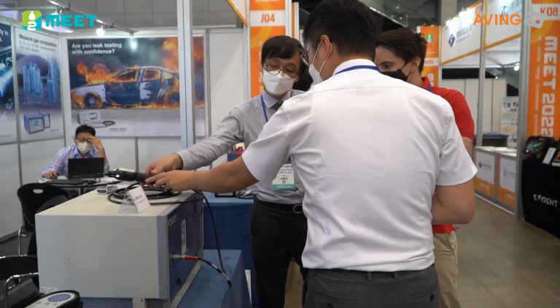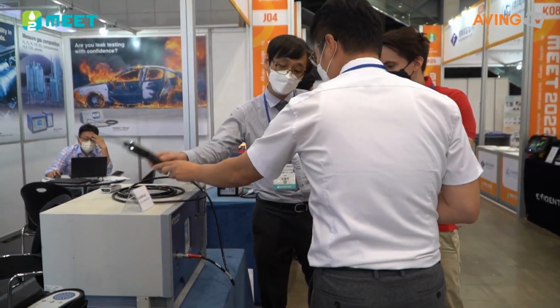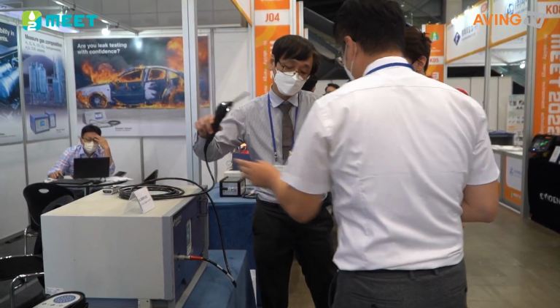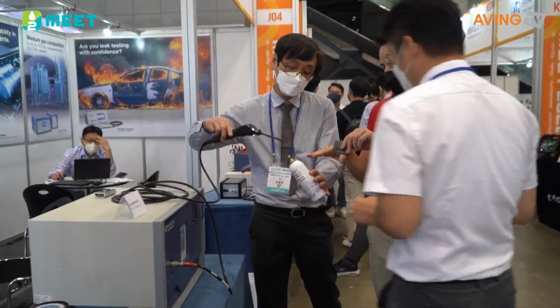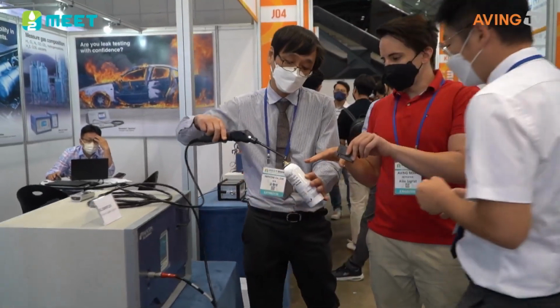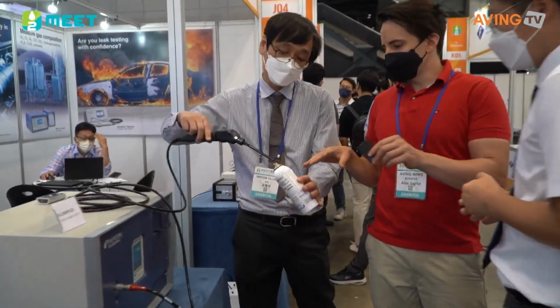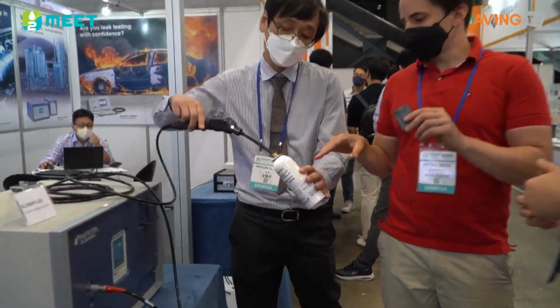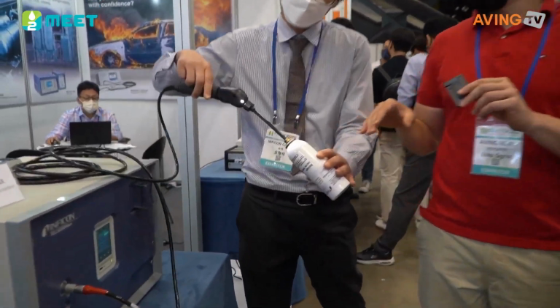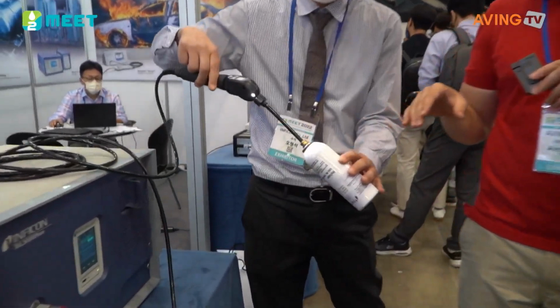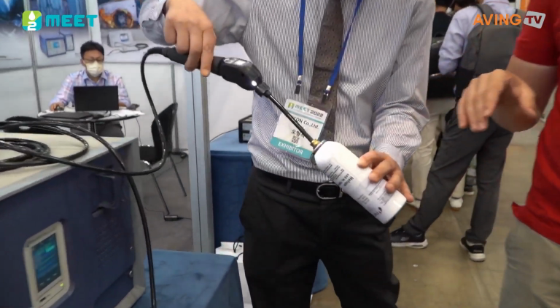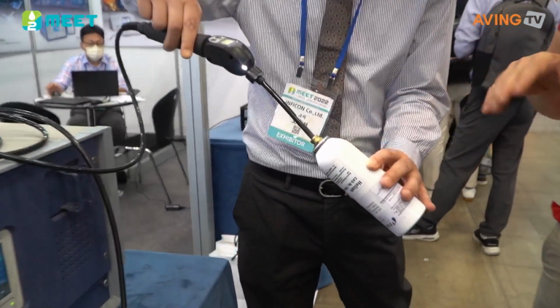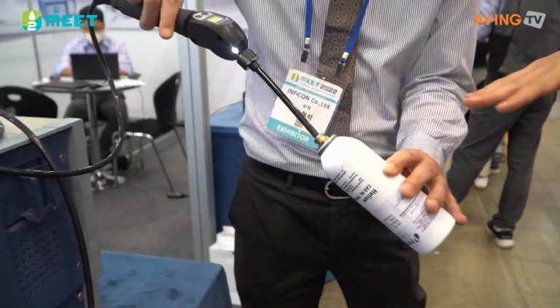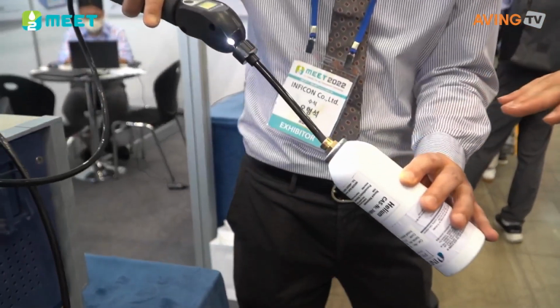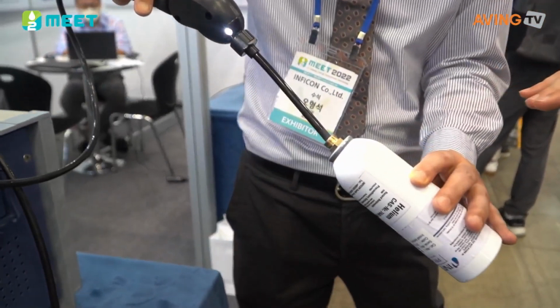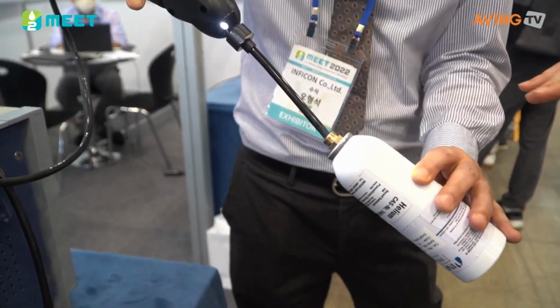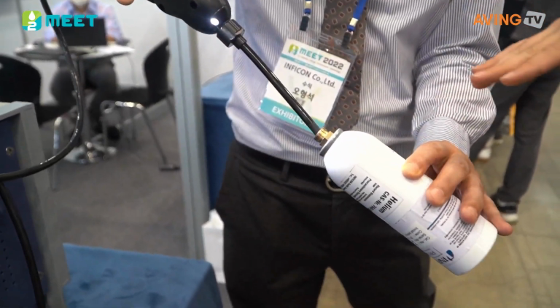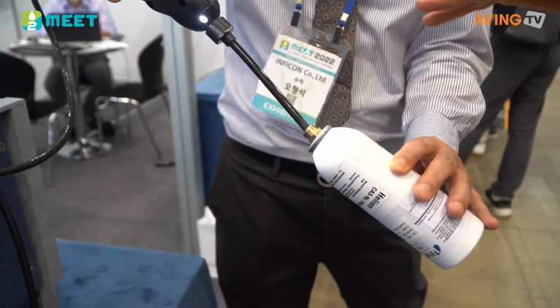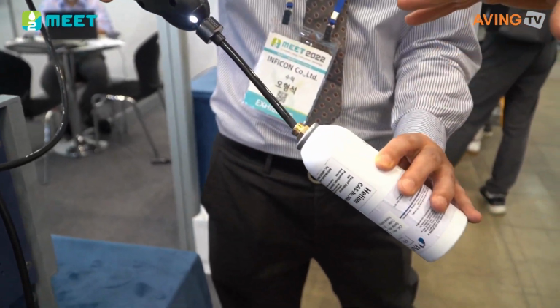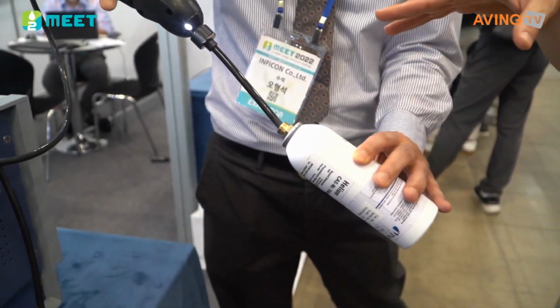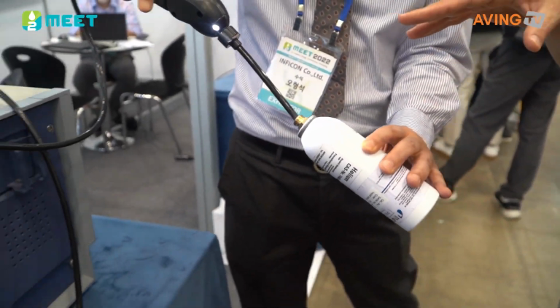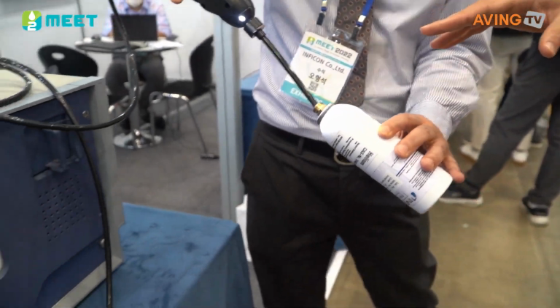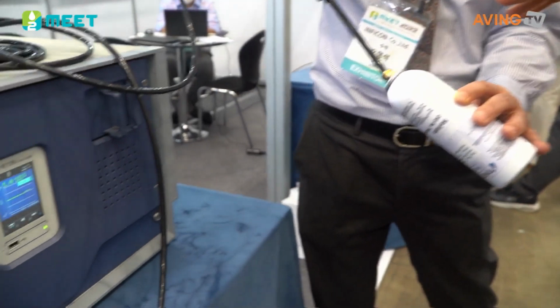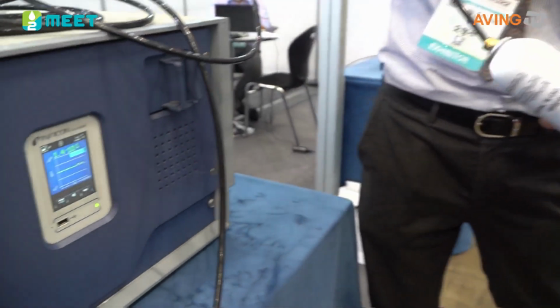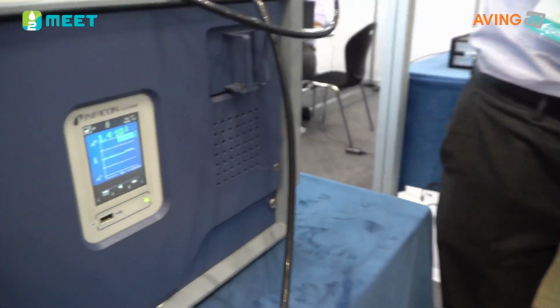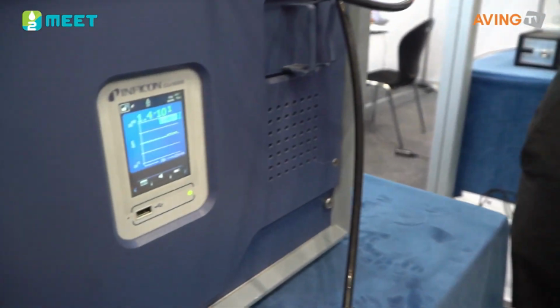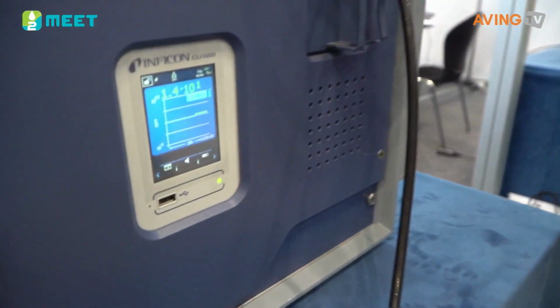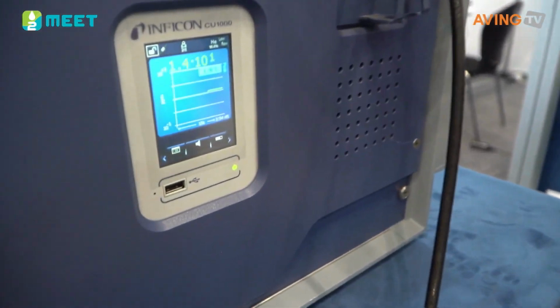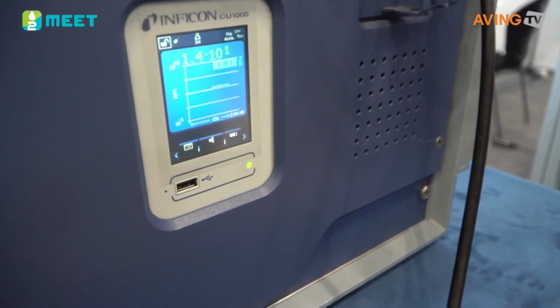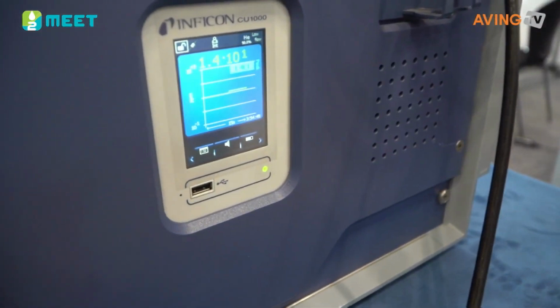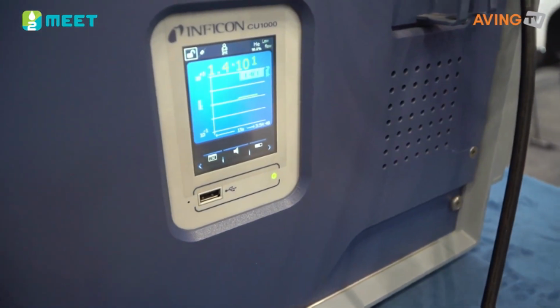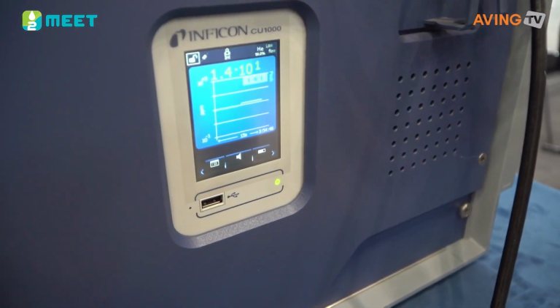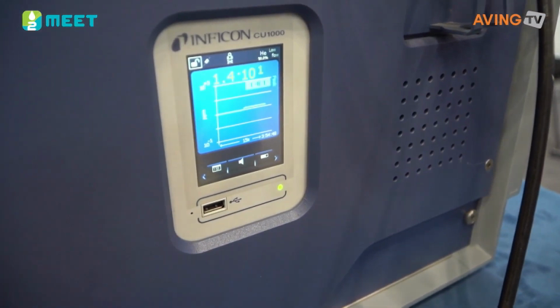This is a leak right here. You can tell how much is leaking when you use the tester over here, and it gives you information about how much is leaking at the moment.